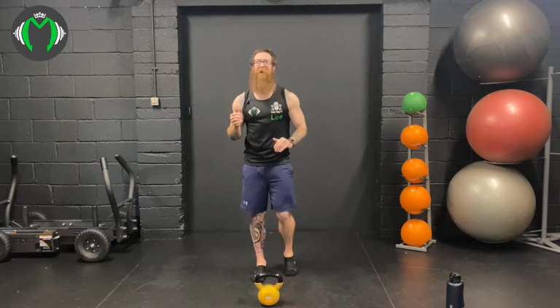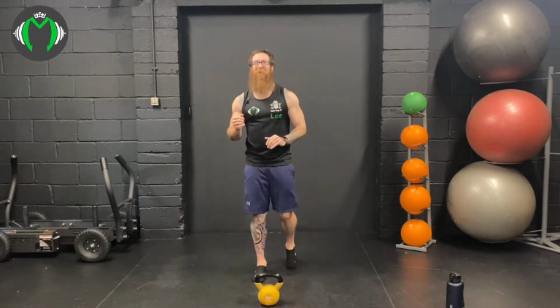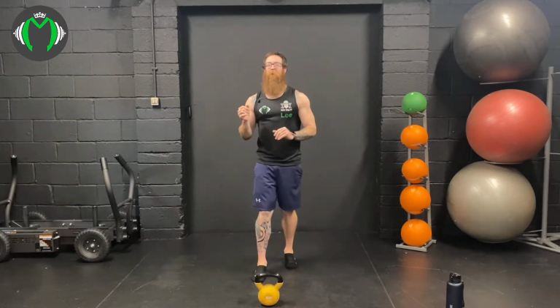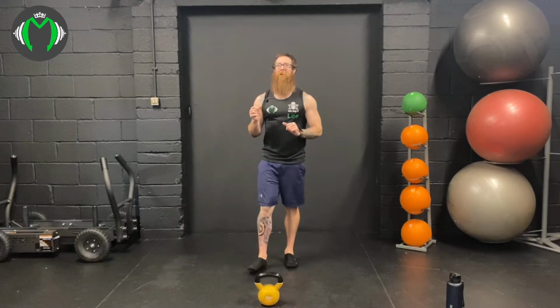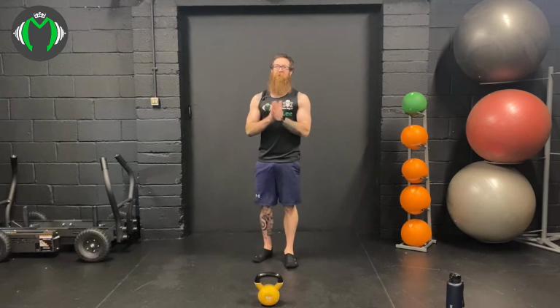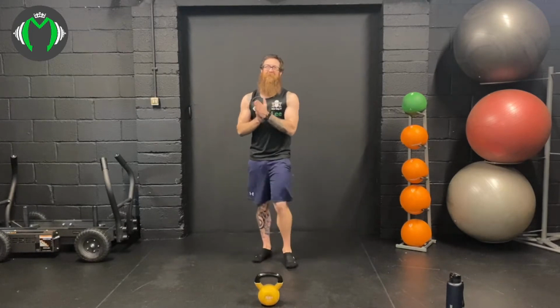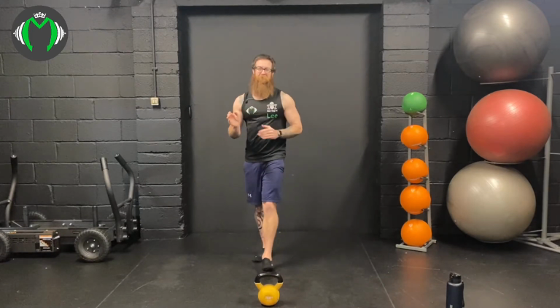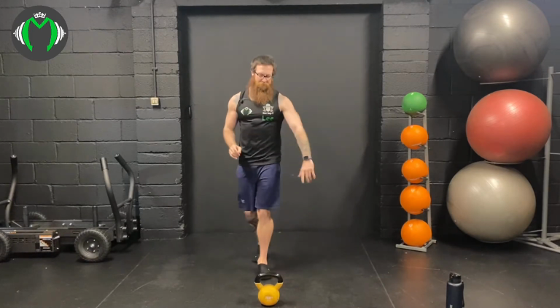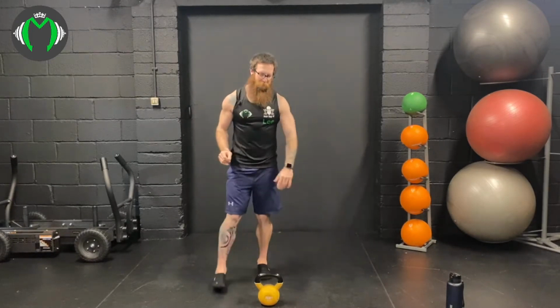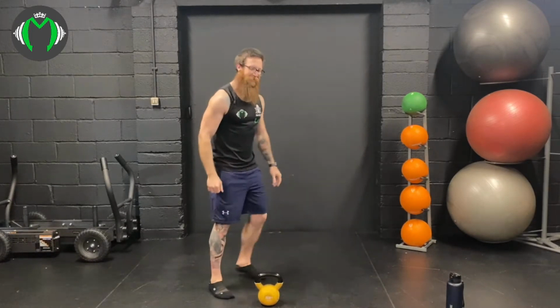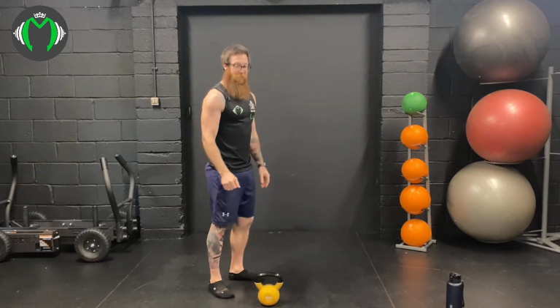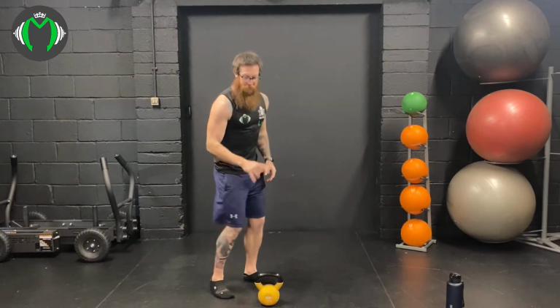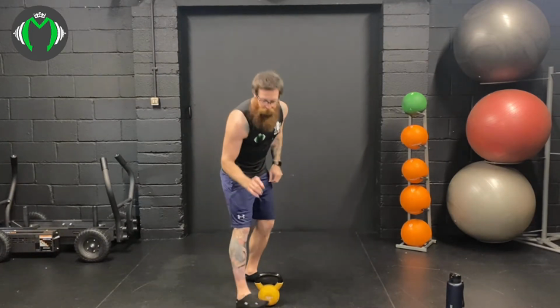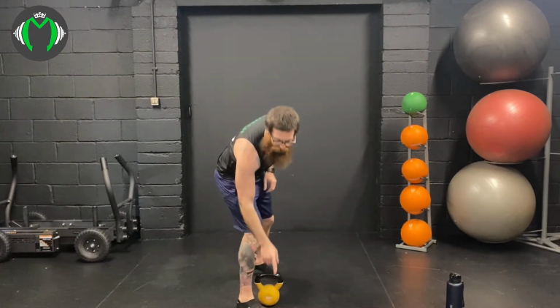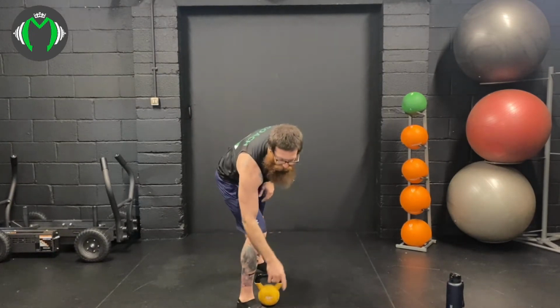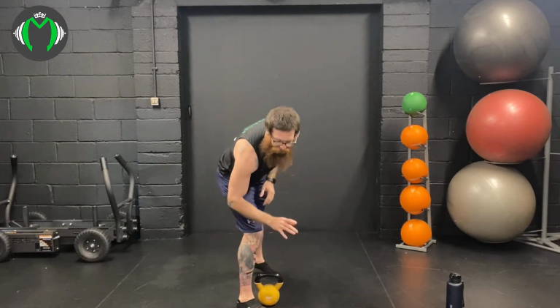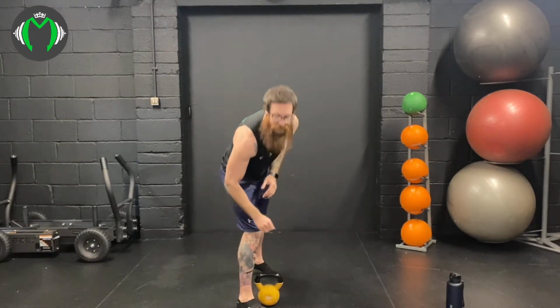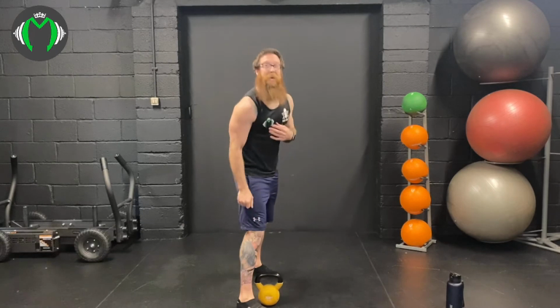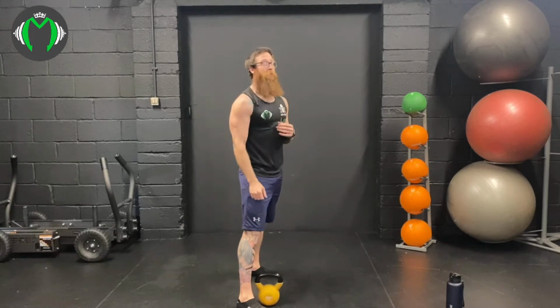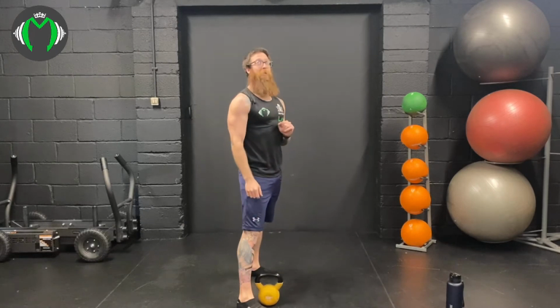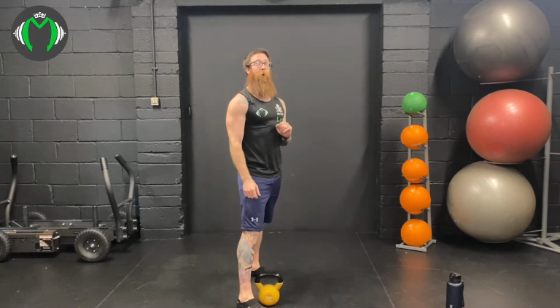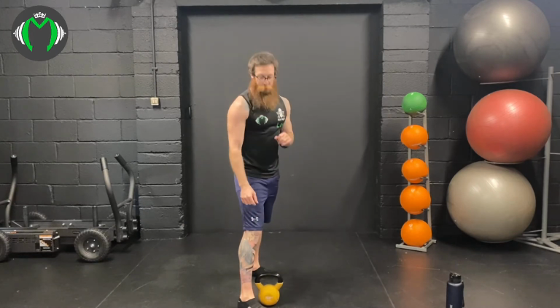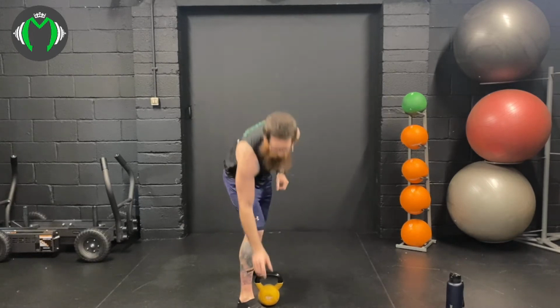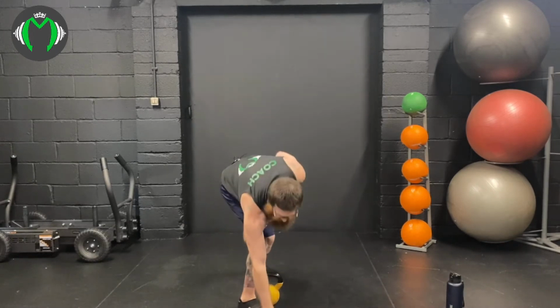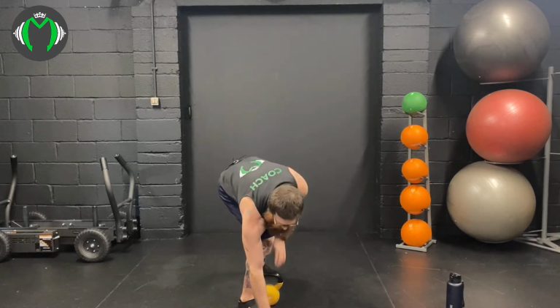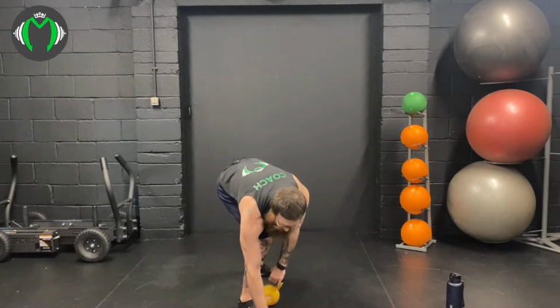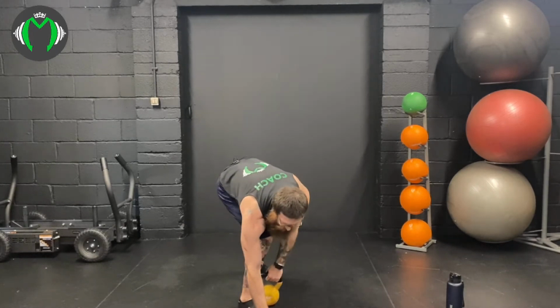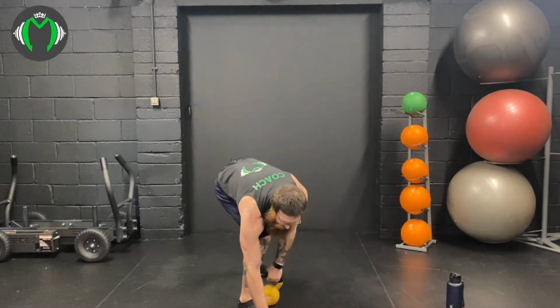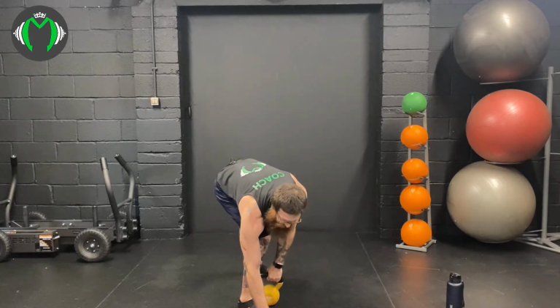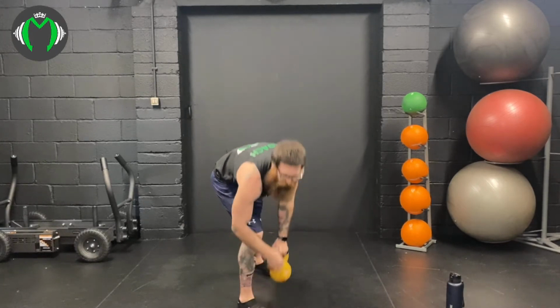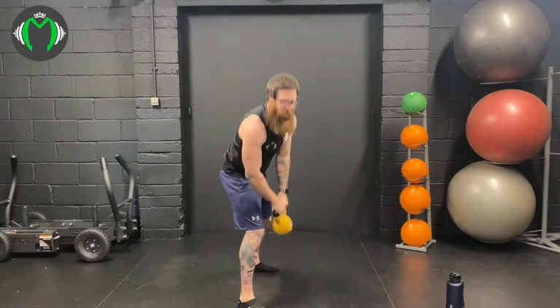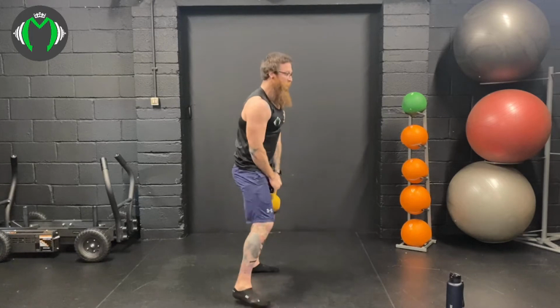So what we're gonna do: 15 swings to start. I'm gonna put a timer on for 20 minutes and then we're just gonna go, go, go. Ready to go — 15 swings to start. Here we go, 3, 2, 1.